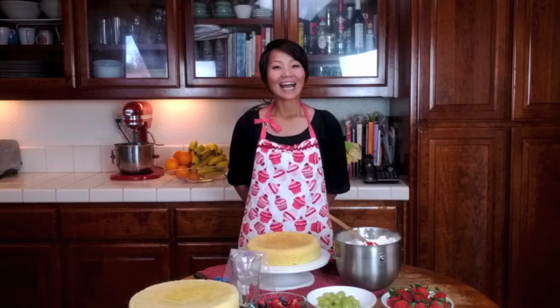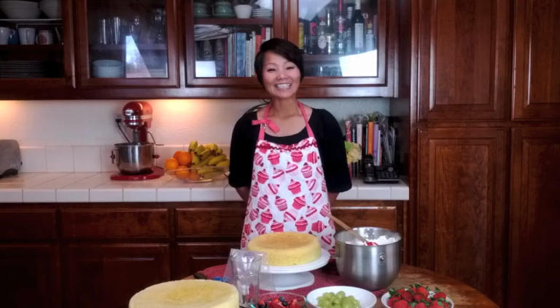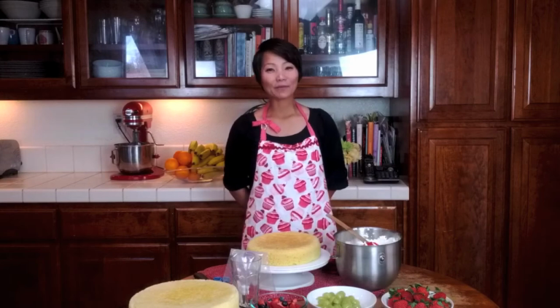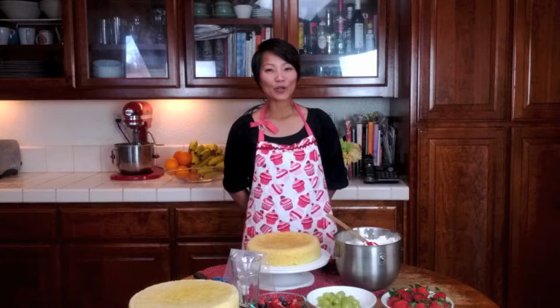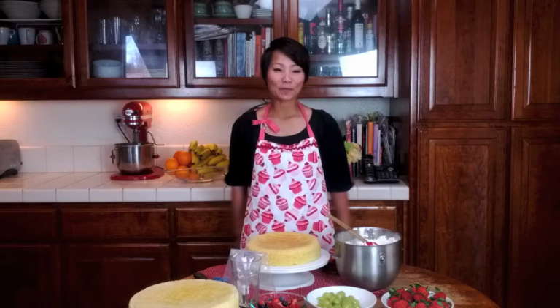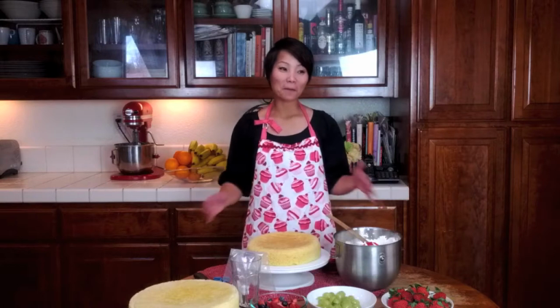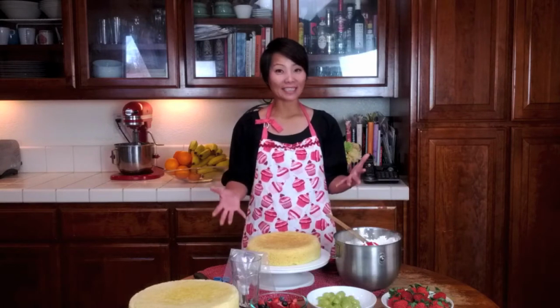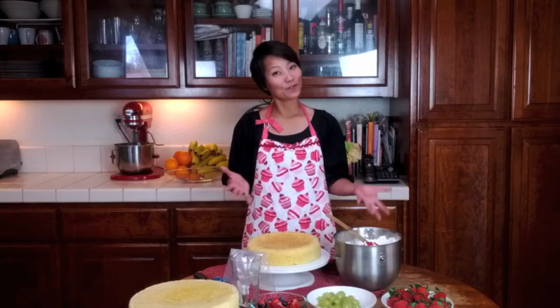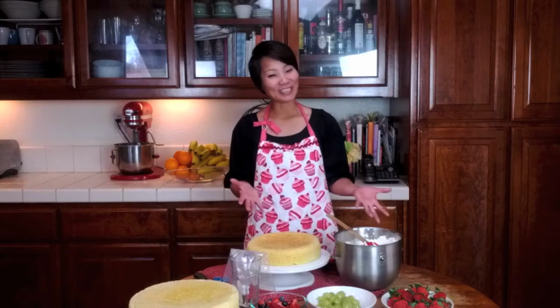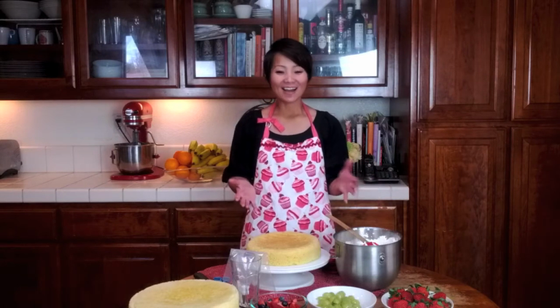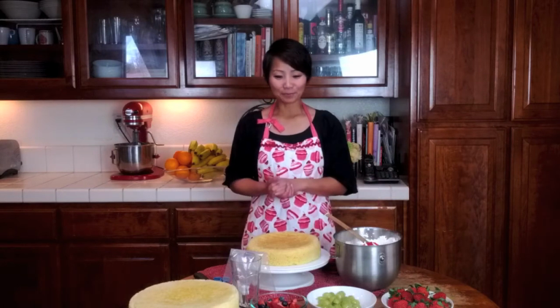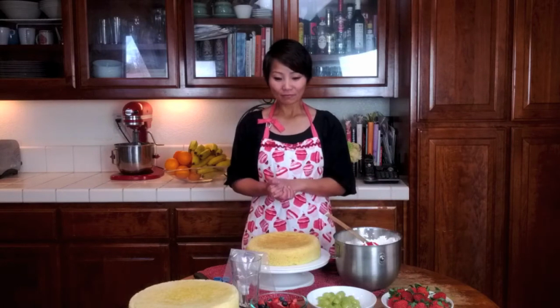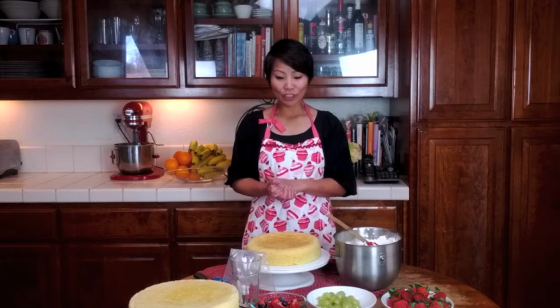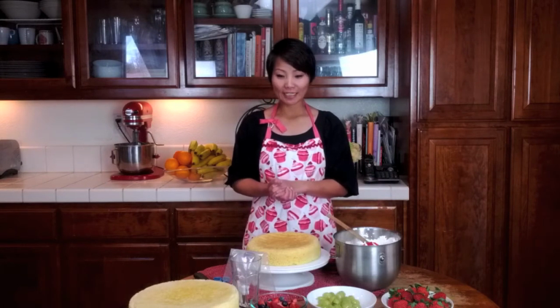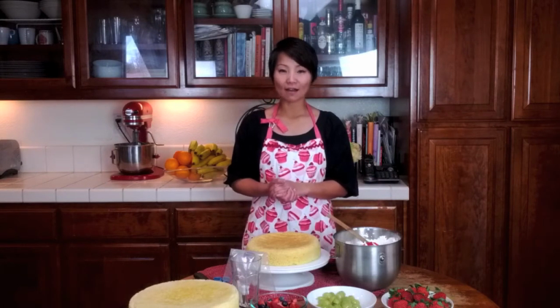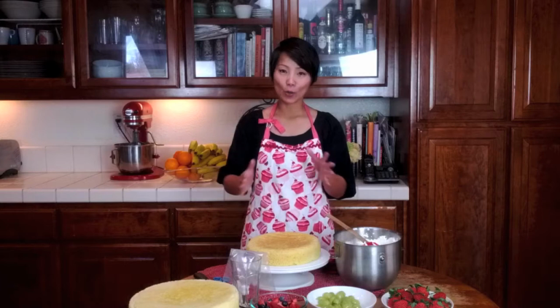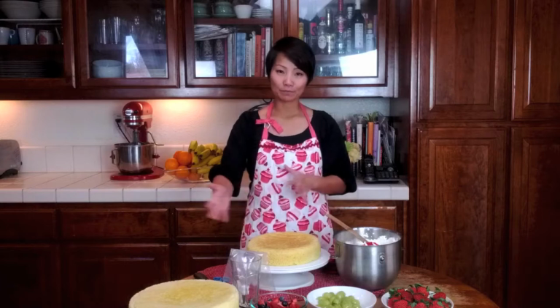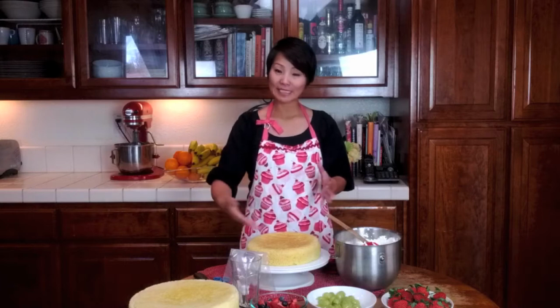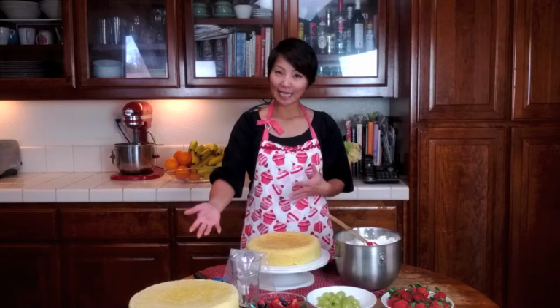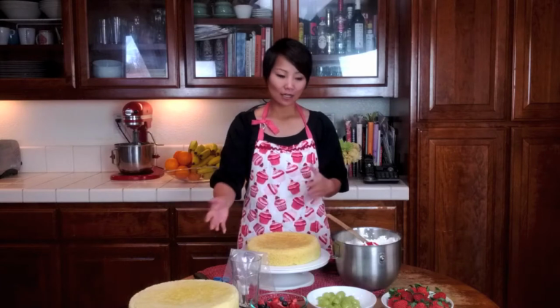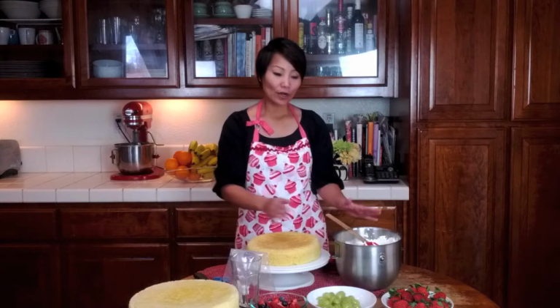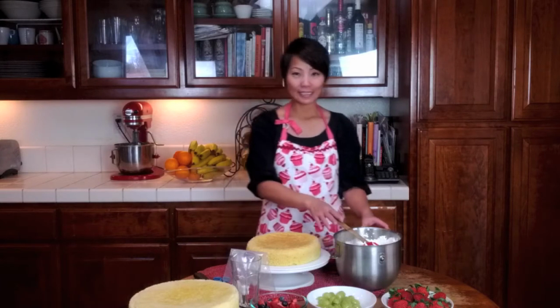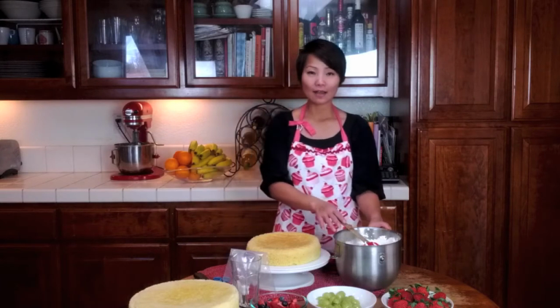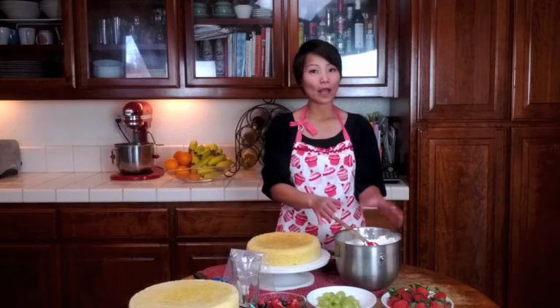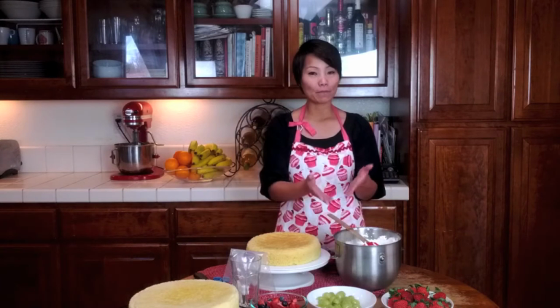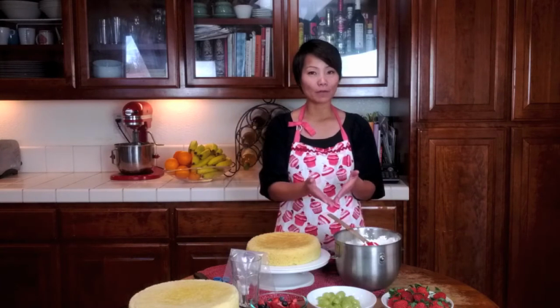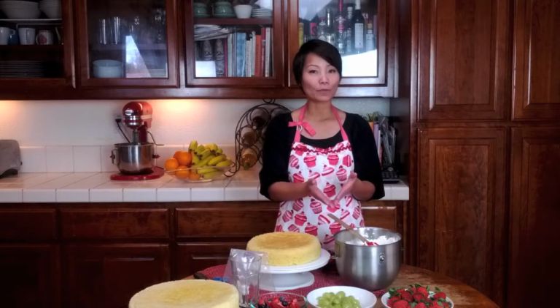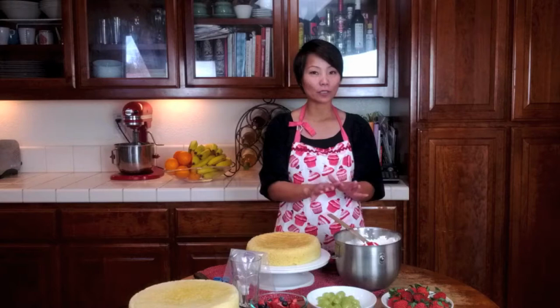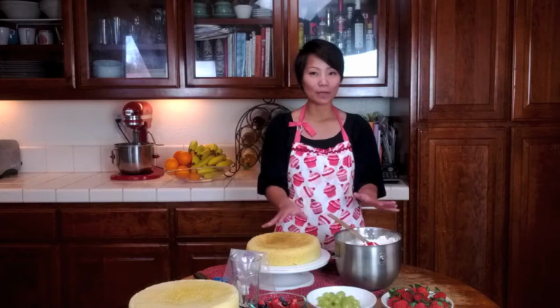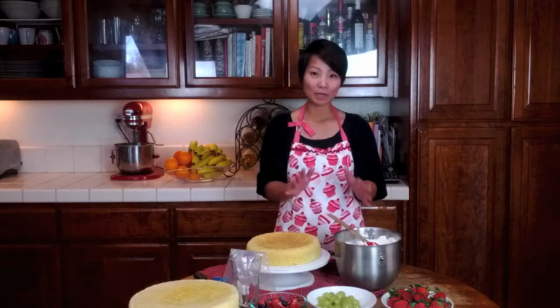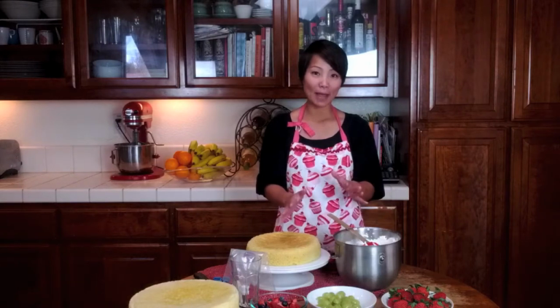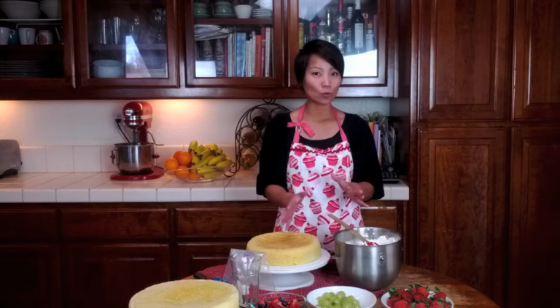Hi, today I'm going to show you how to make a basket of fruit. What you're going to need are your basic cake and your icing. If you have buttercream icing, it works best with making the basket weaving.